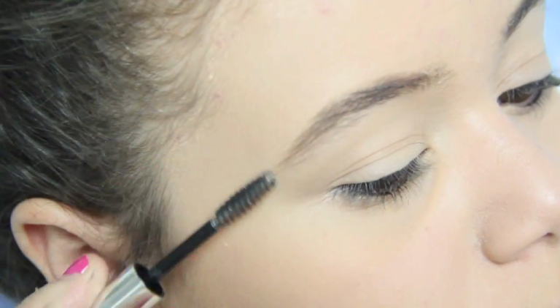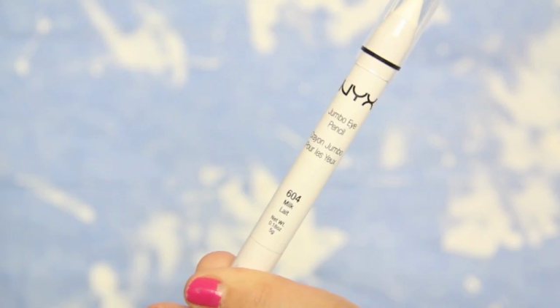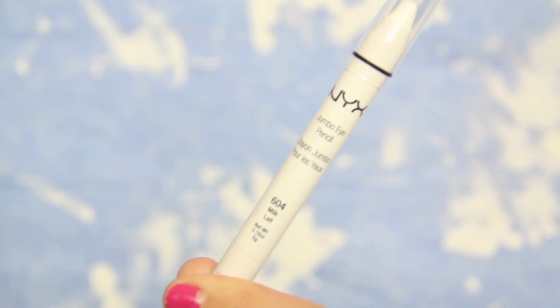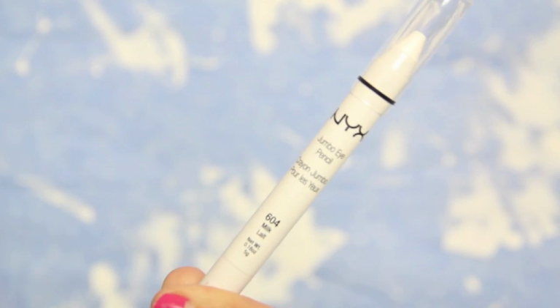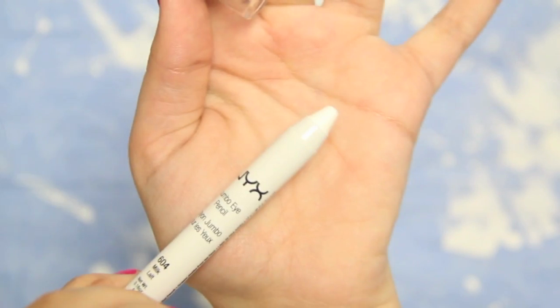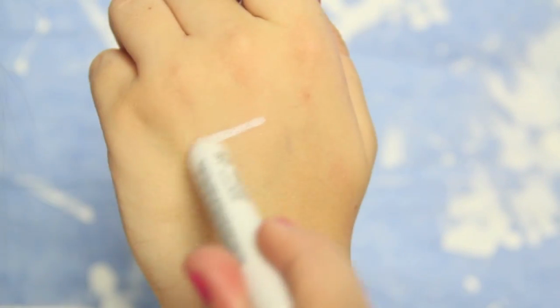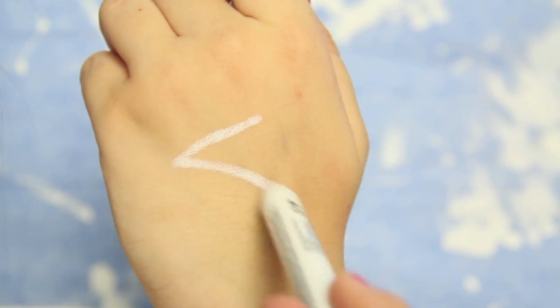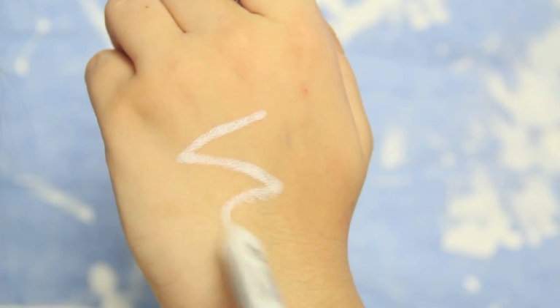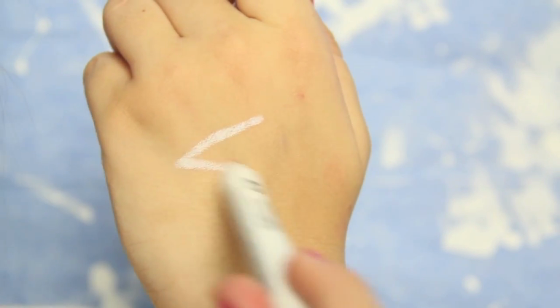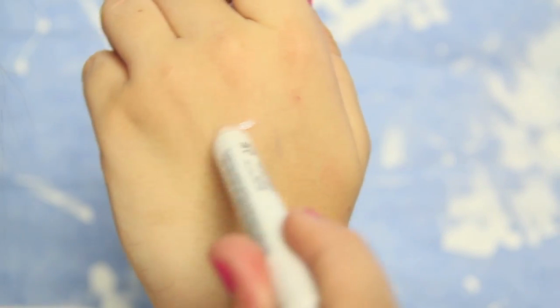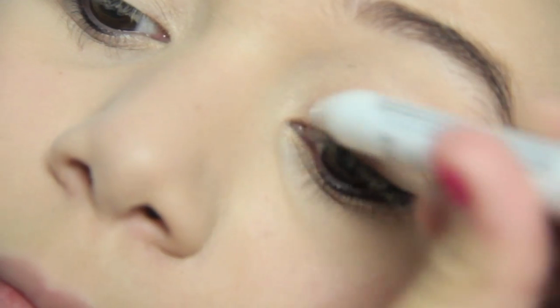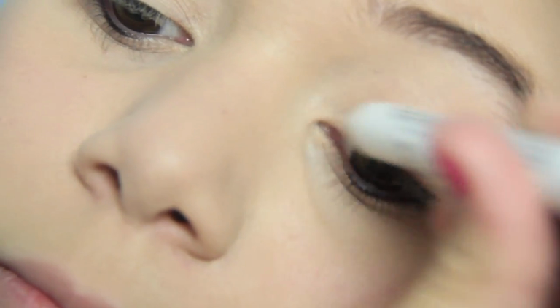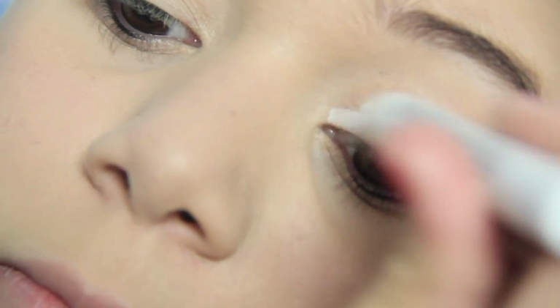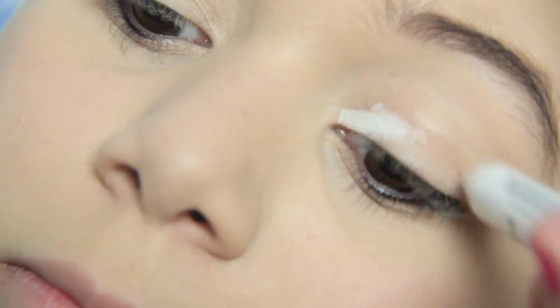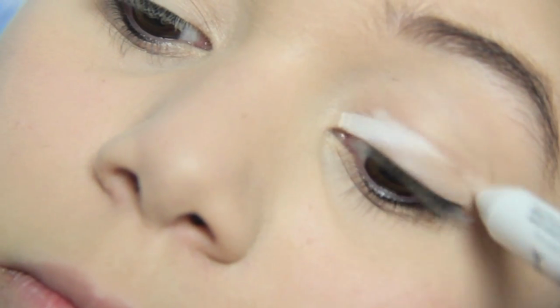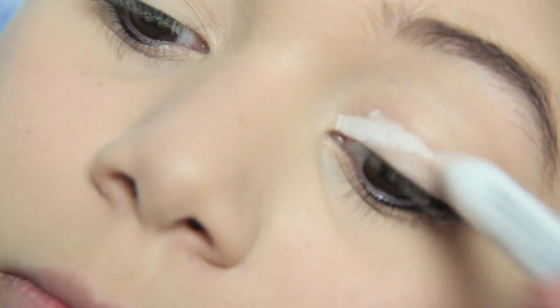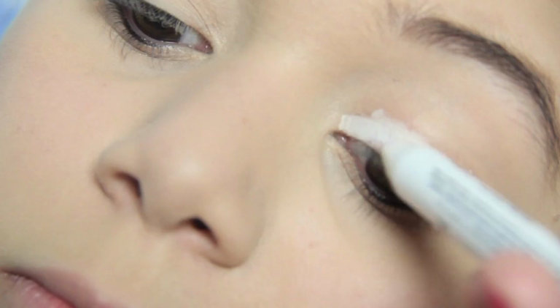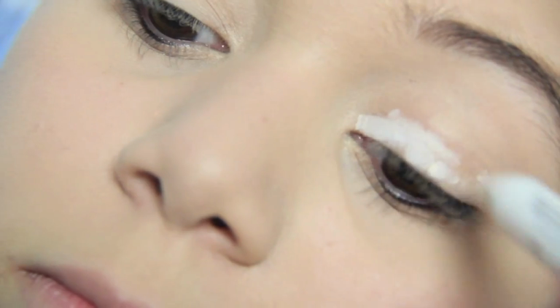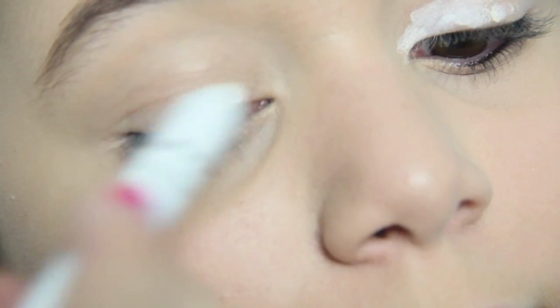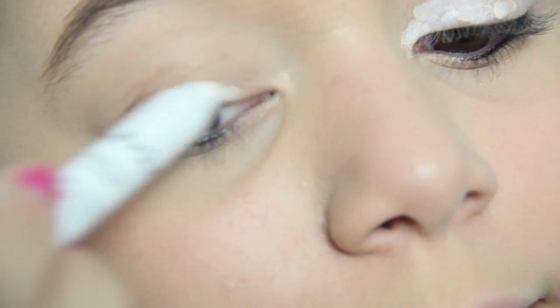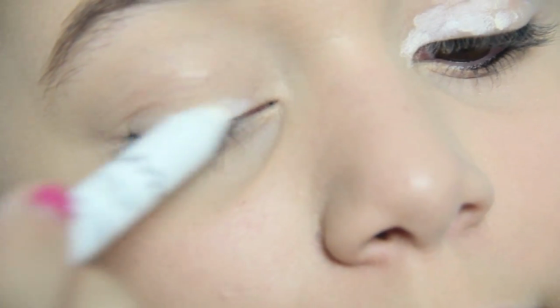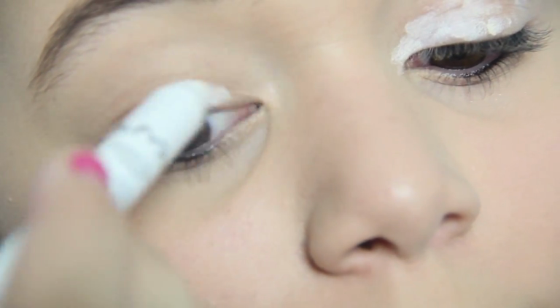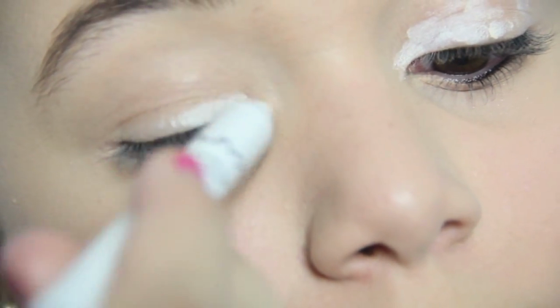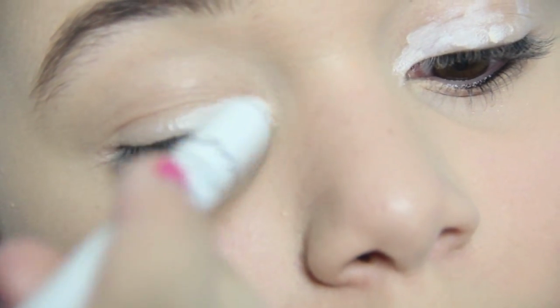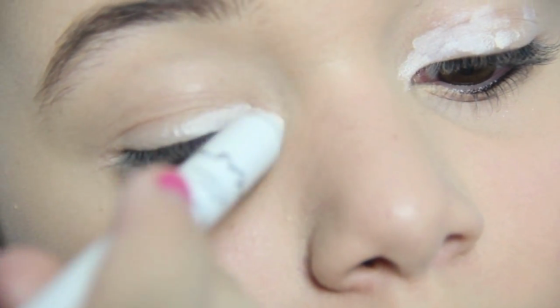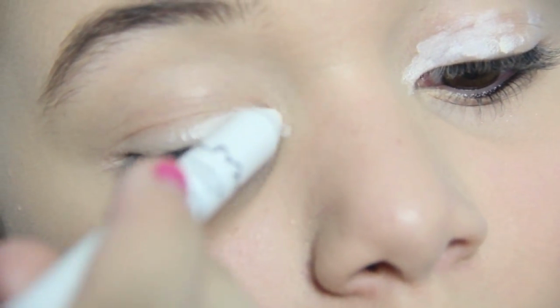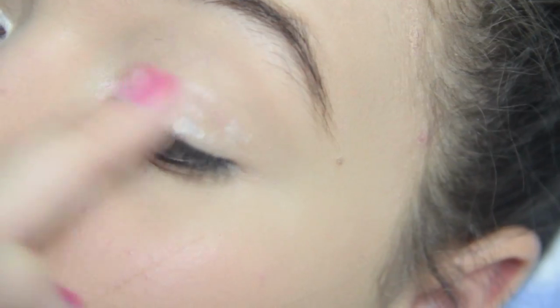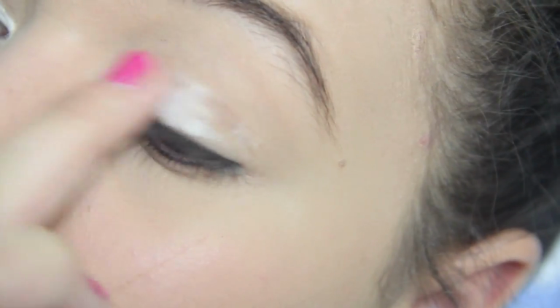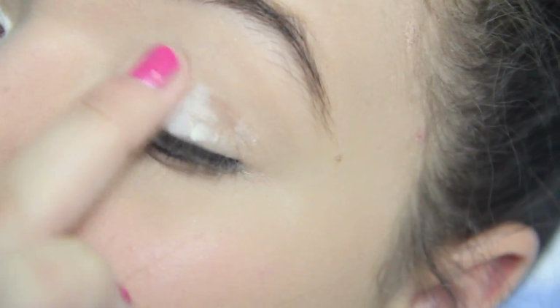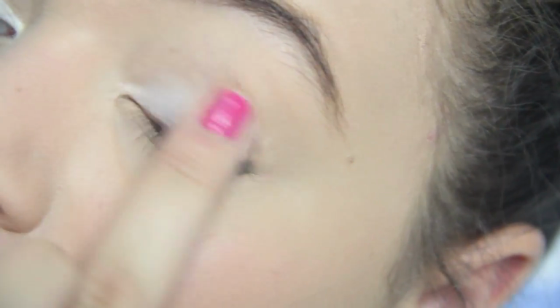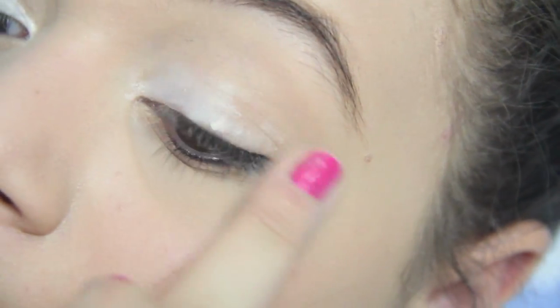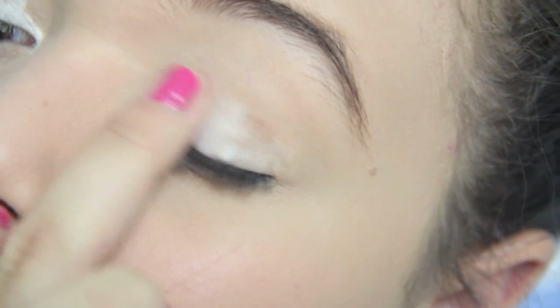Next I'm going to be taking my NYX Jumbo Eye Pencil in Milk. You're going to want to keep this whole look very neutral, and I'm going to be focusing that in my inner corner in the tear duct and just blending that out.